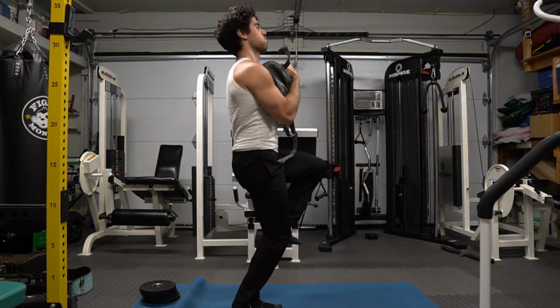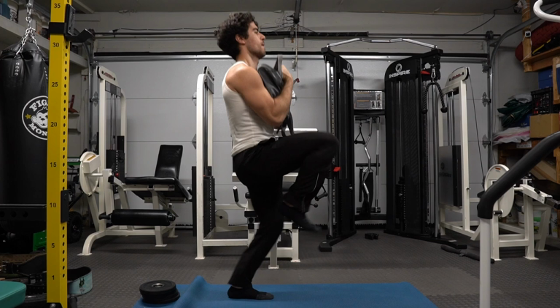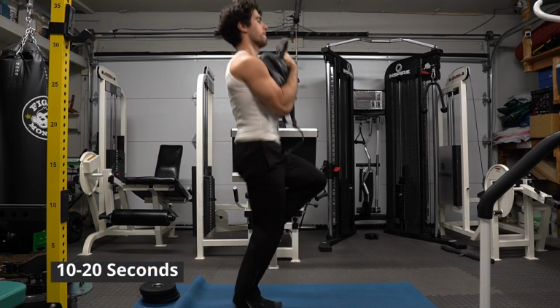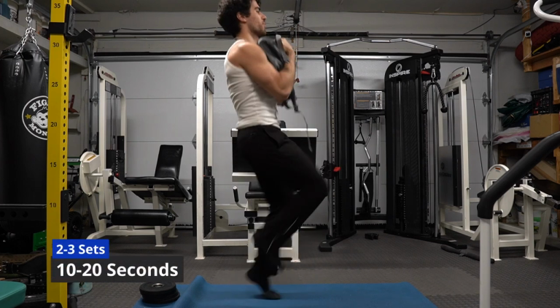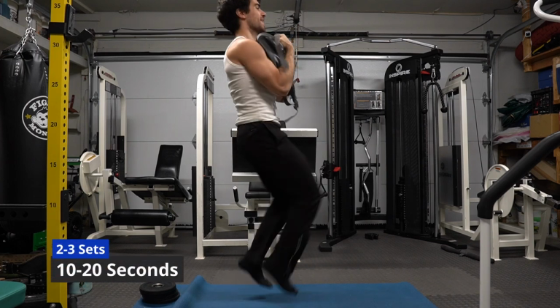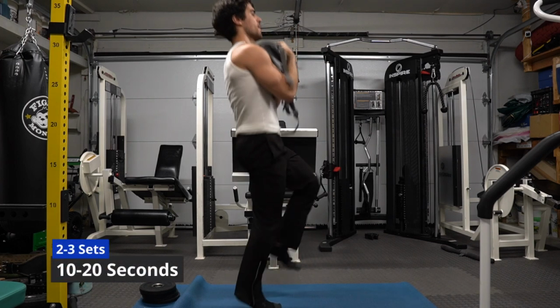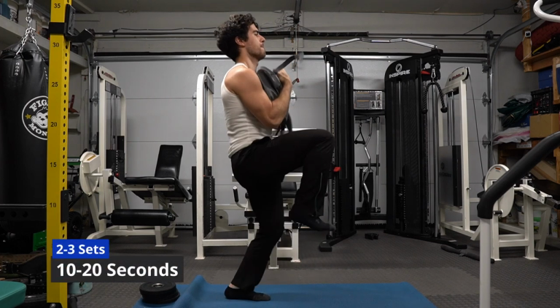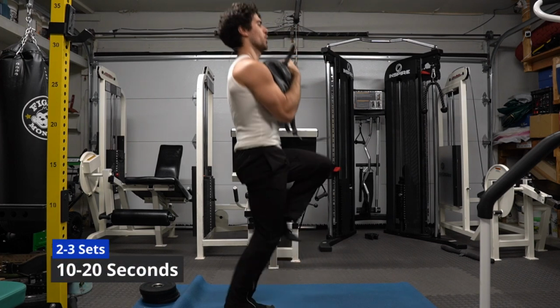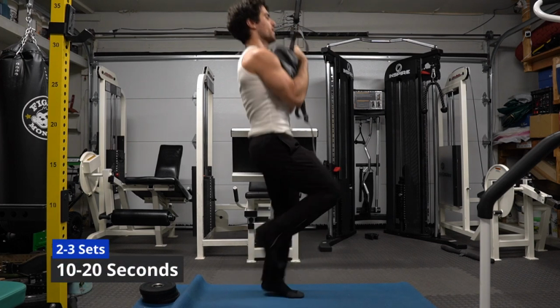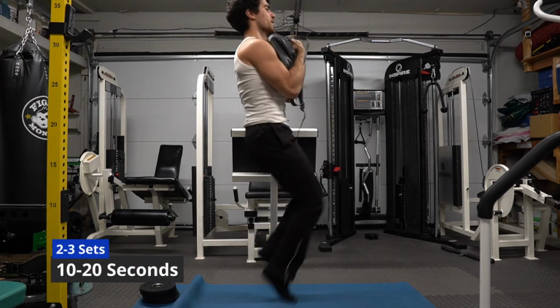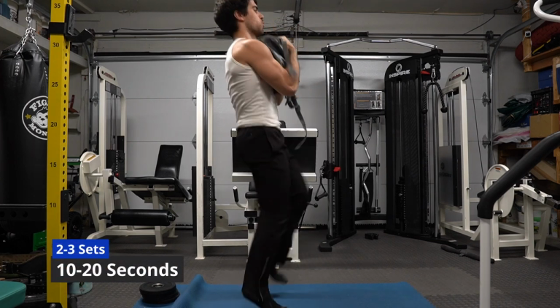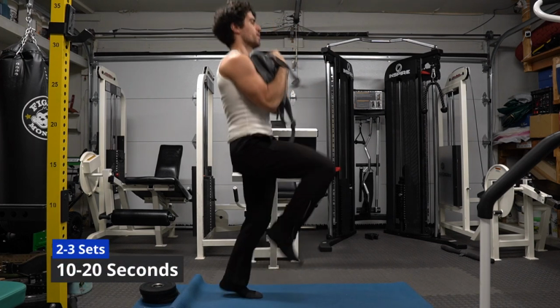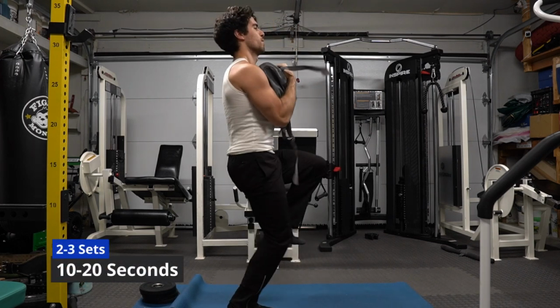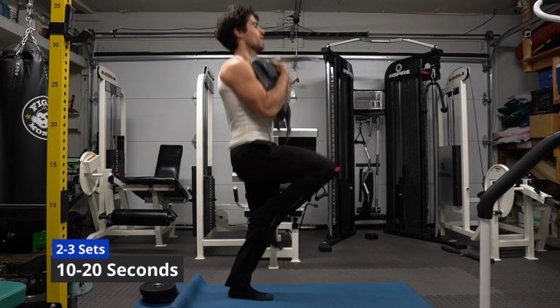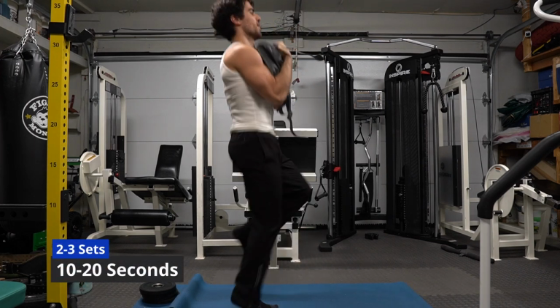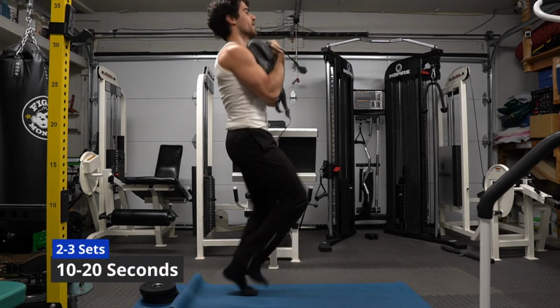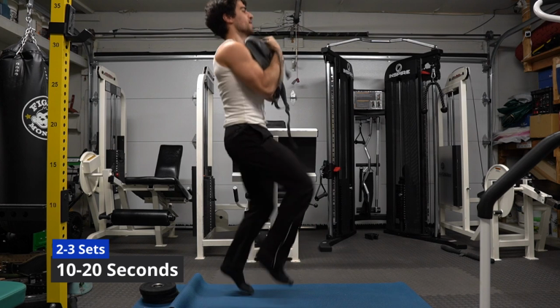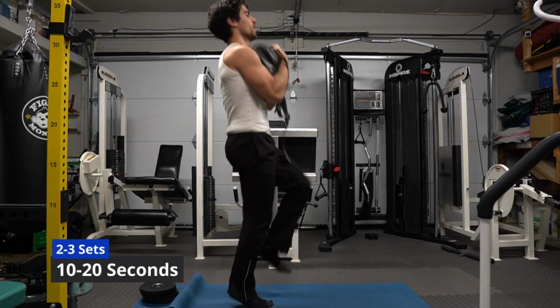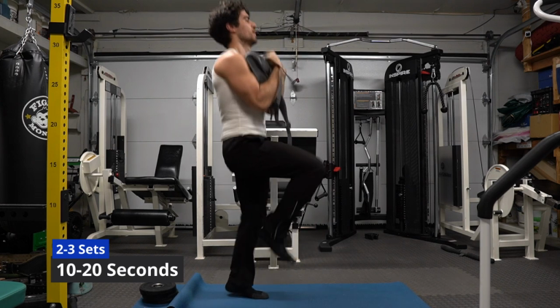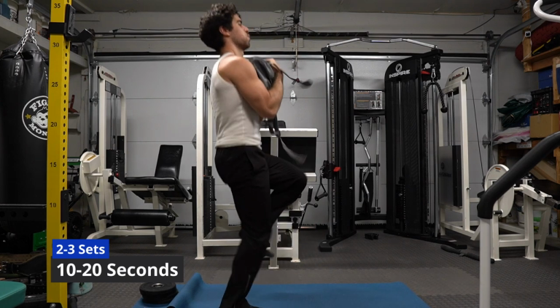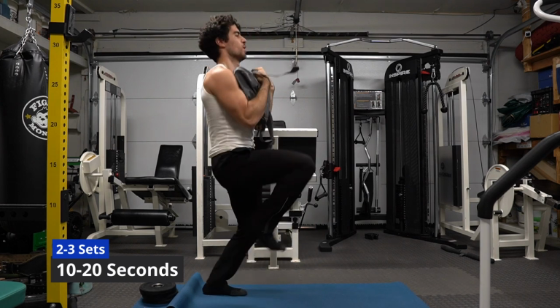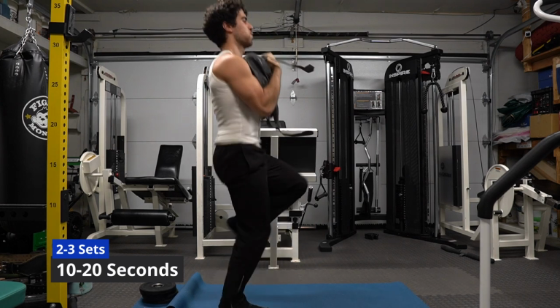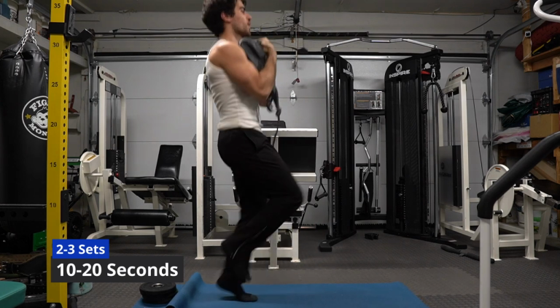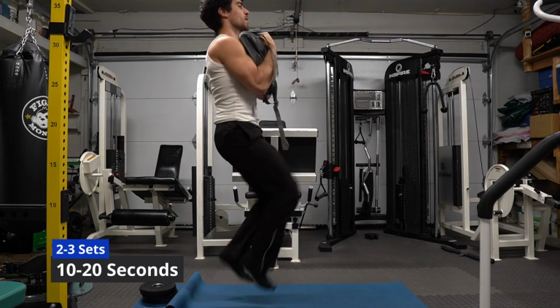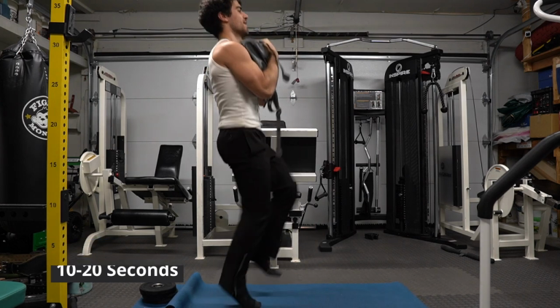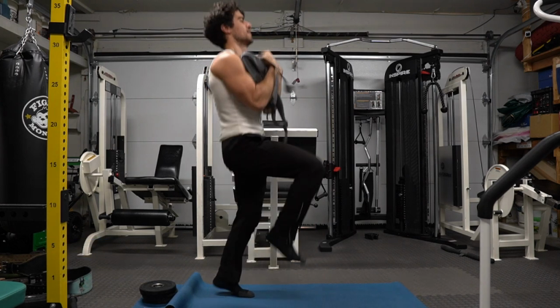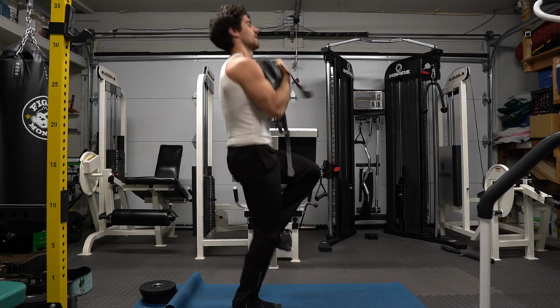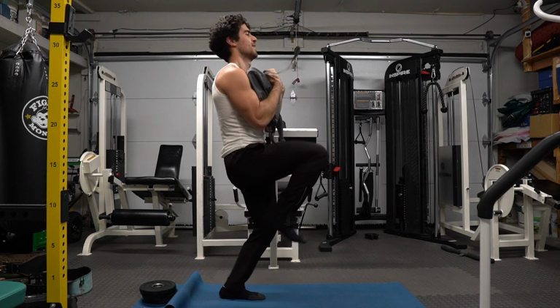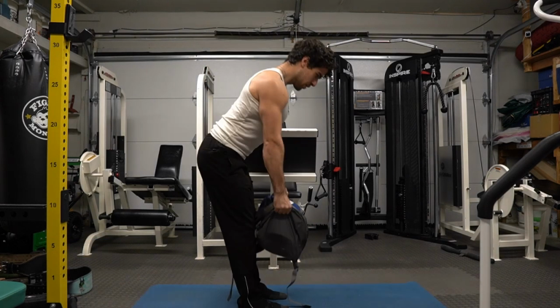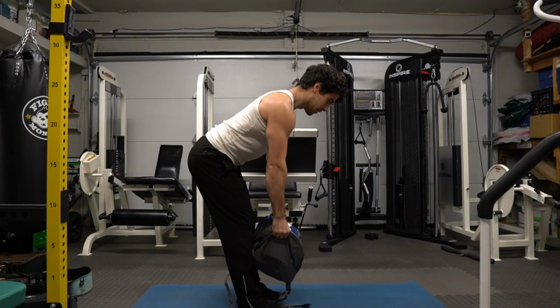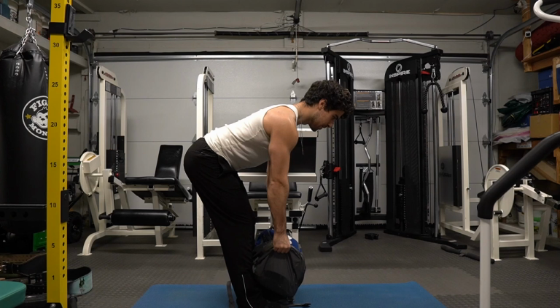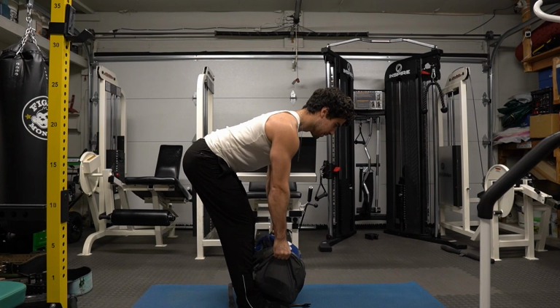High knees to get that cardio in. You don't have to stay in one spot exactly — just try to control your balance and positioning. Notice how I keep the weight up. Cardio isn't just running or biking. Expand your training style and be open to changing your life for the better.